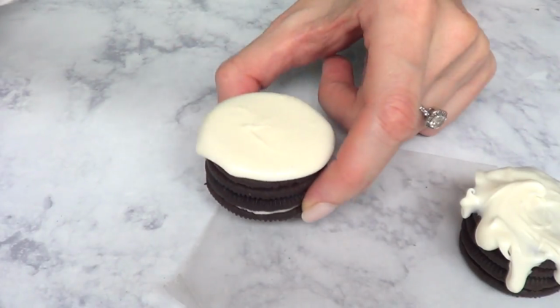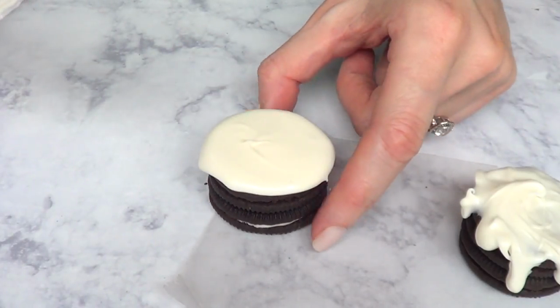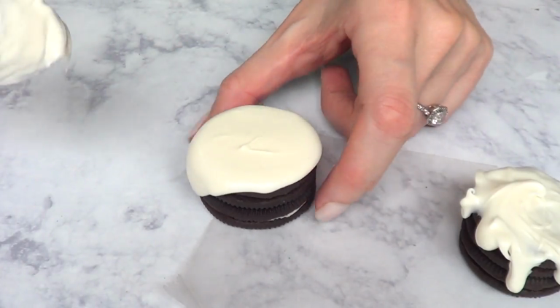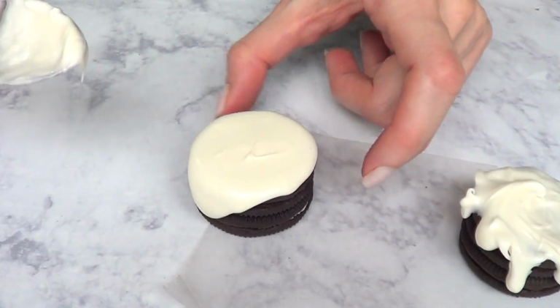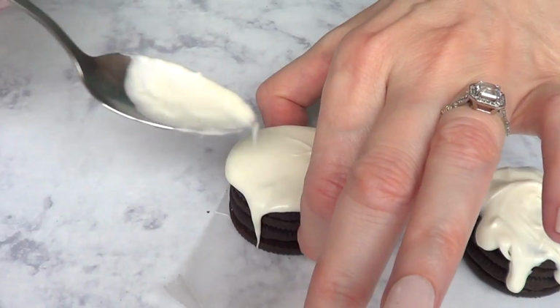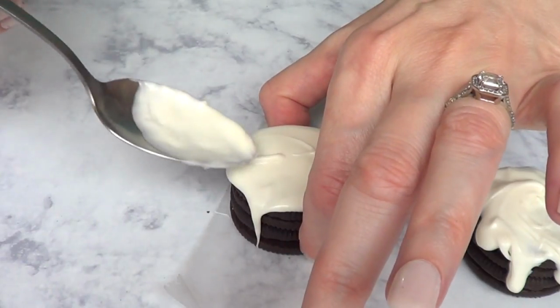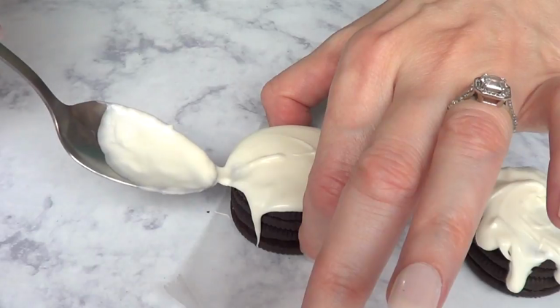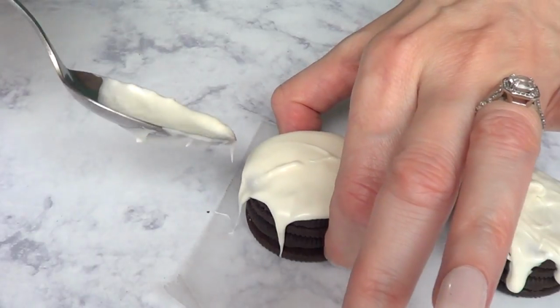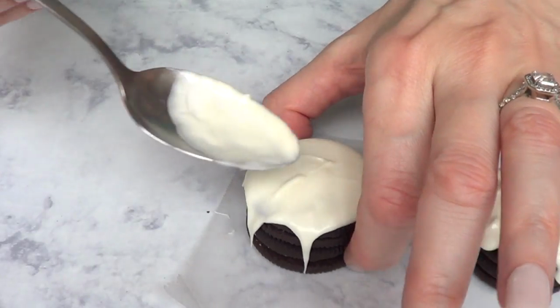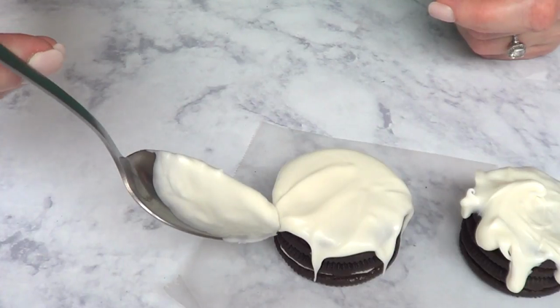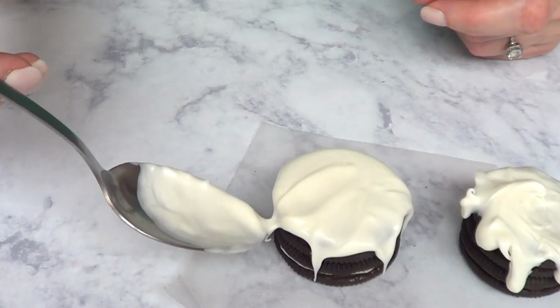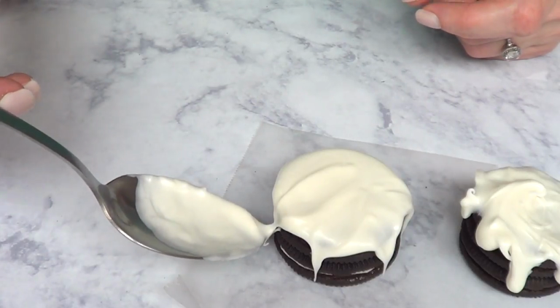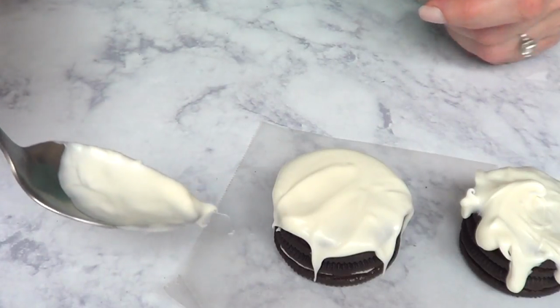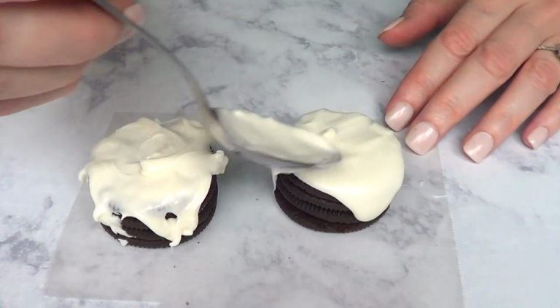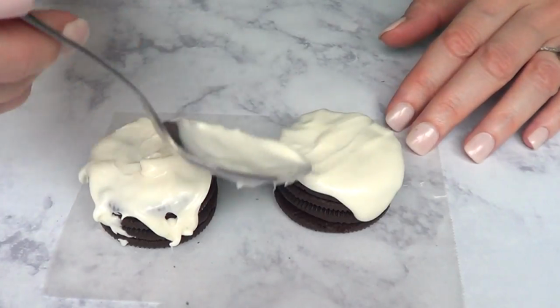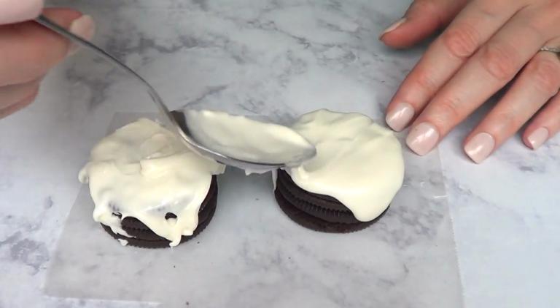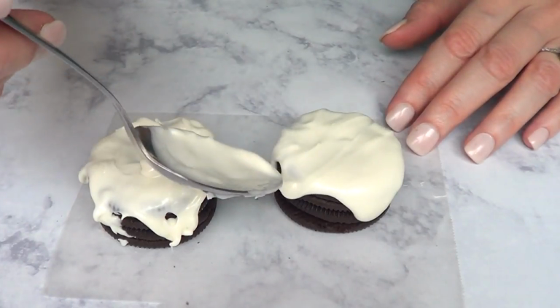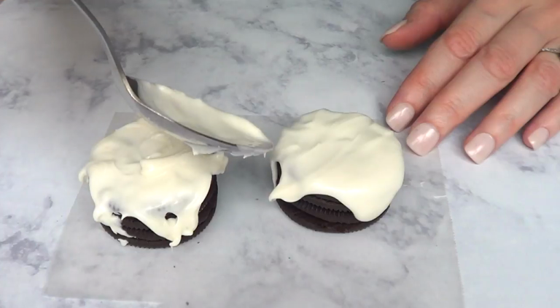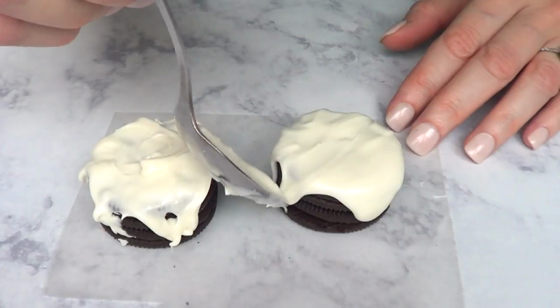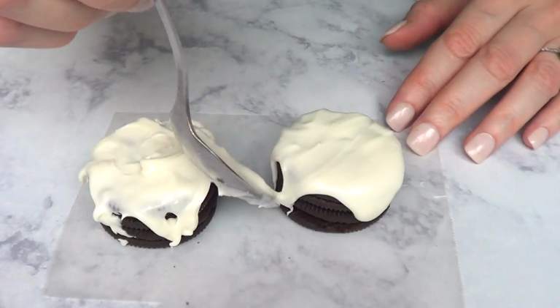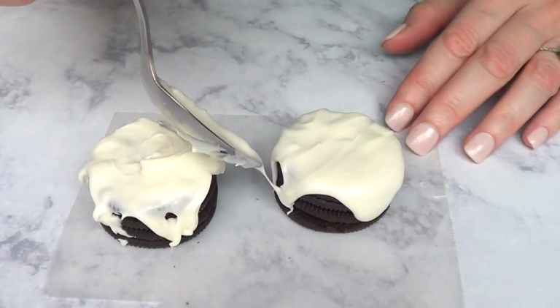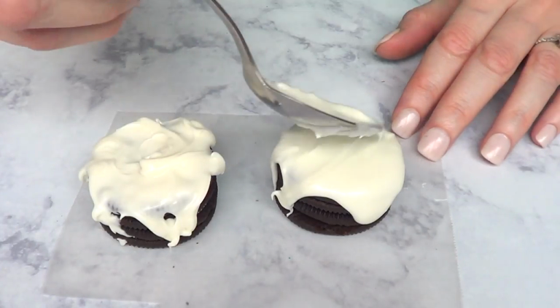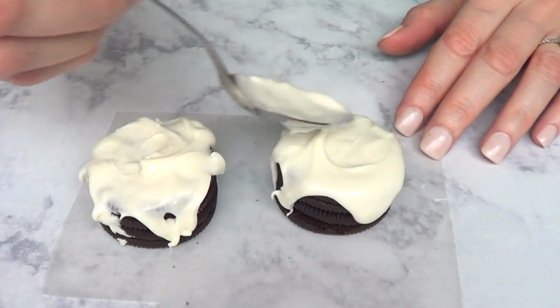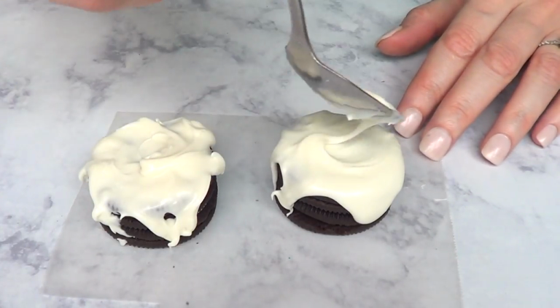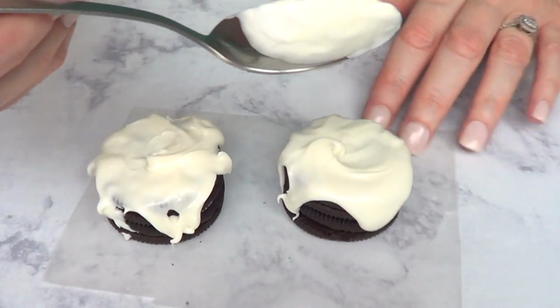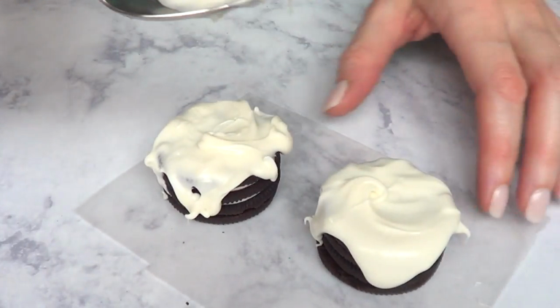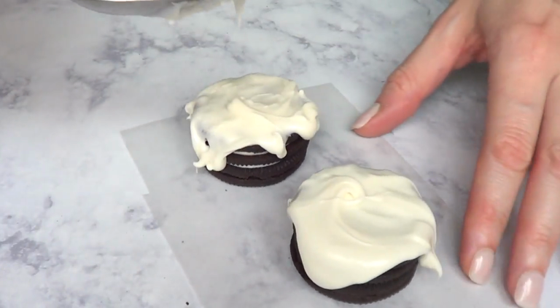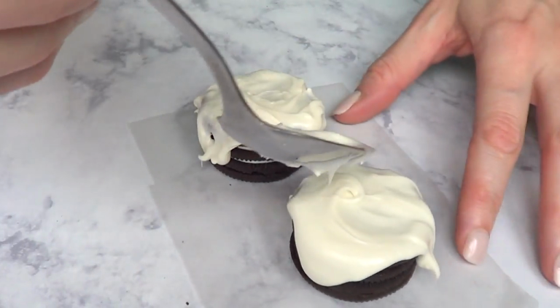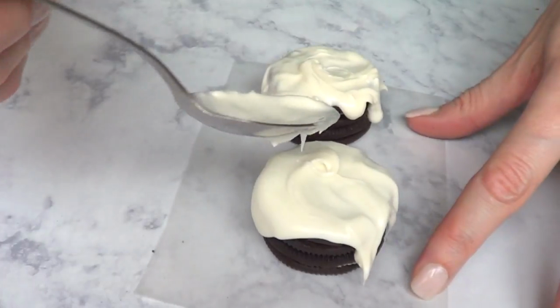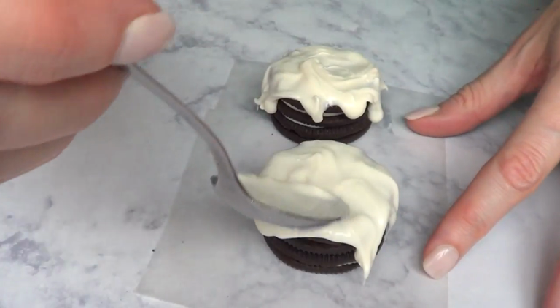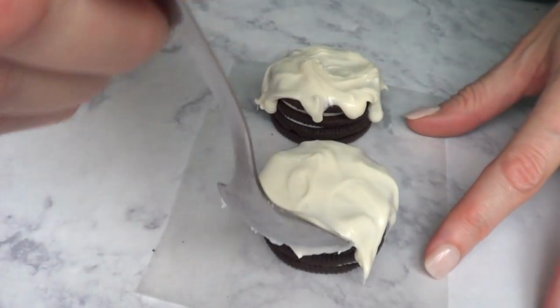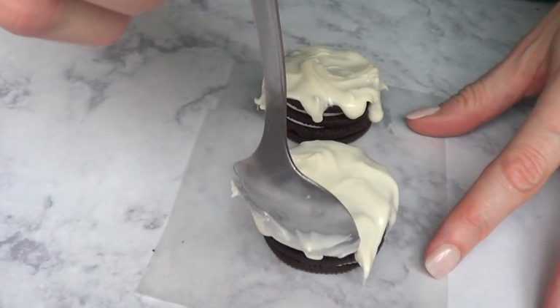Working with candy melts is a lot different than working with royal icing. Candy melts dry a lot faster, so you want to keep that in mind. Also, the consistency — if you just microwave them without adding anything else, it's going to be not as smooth as royal icing.